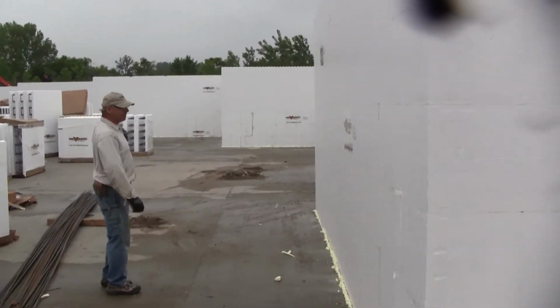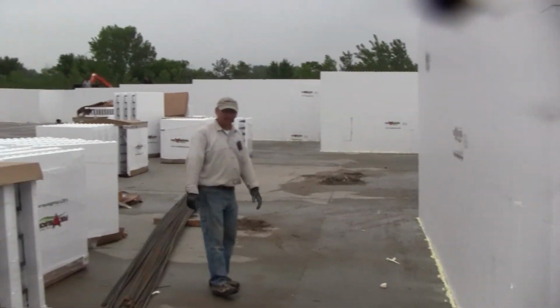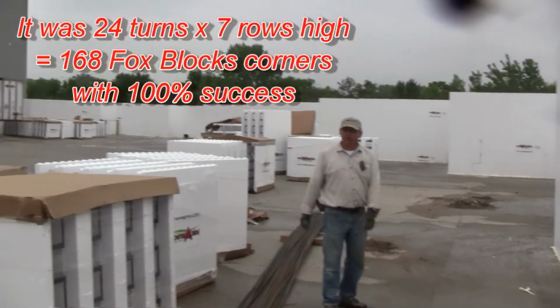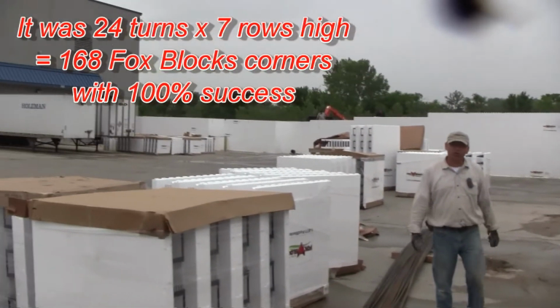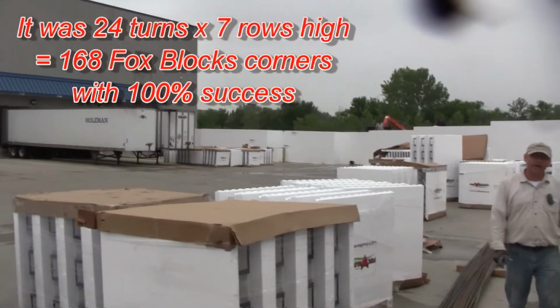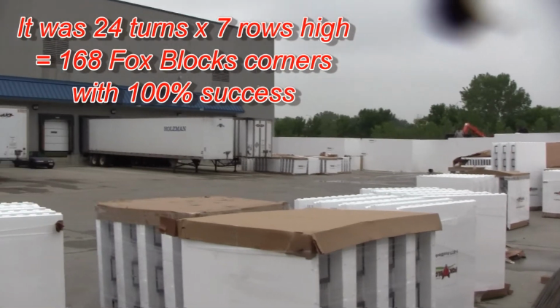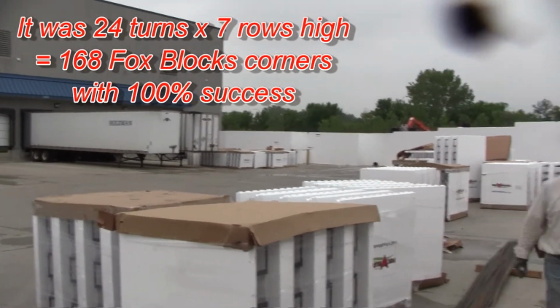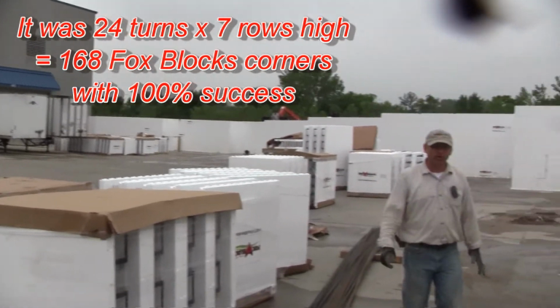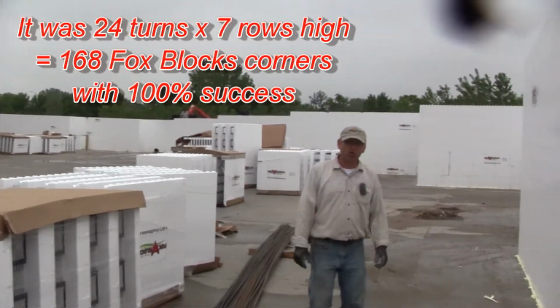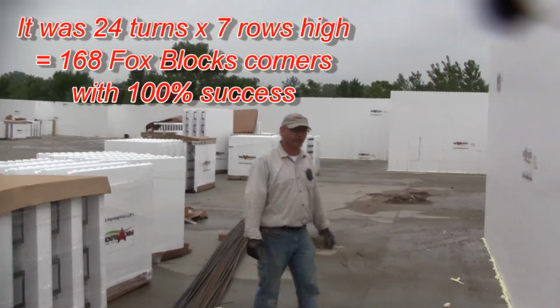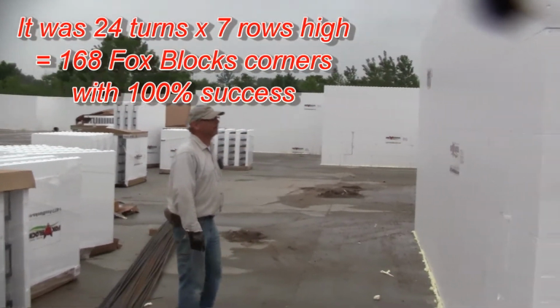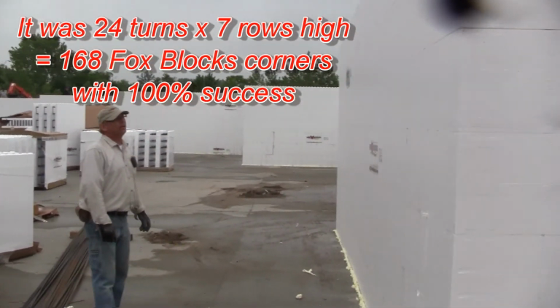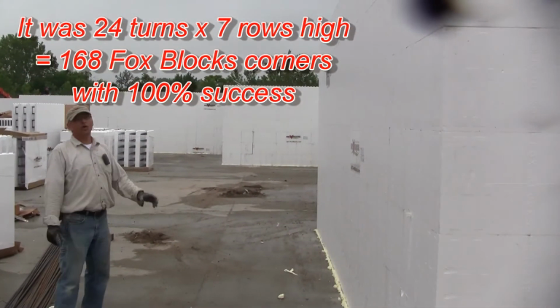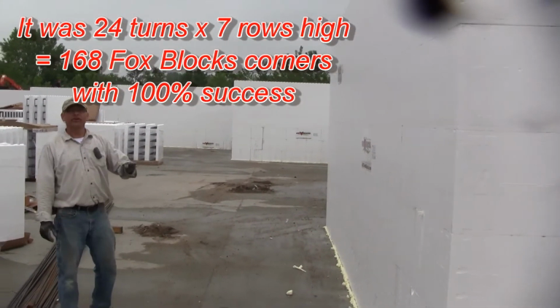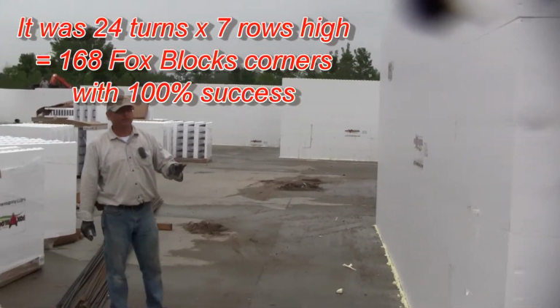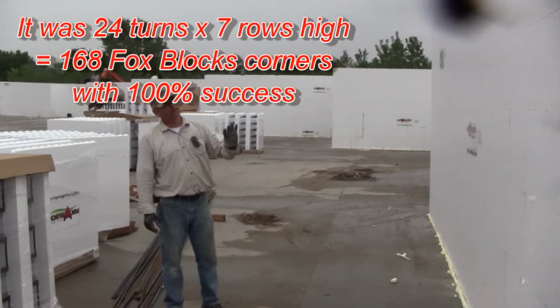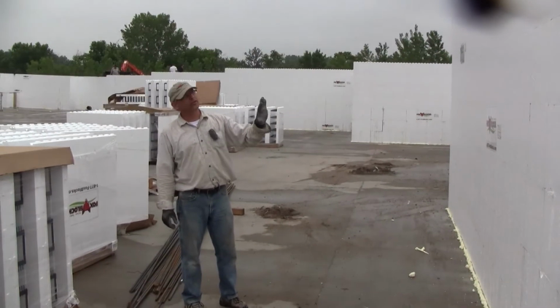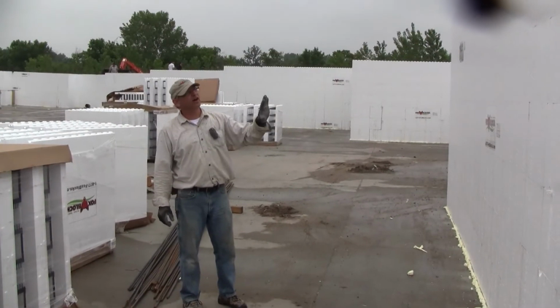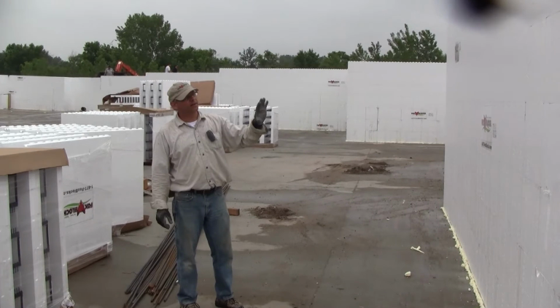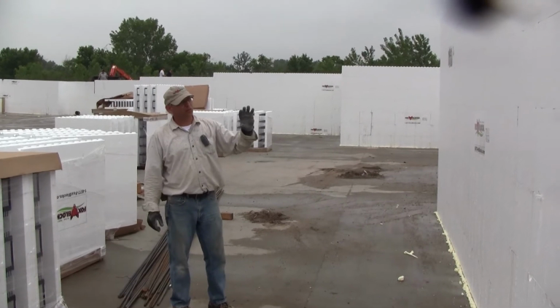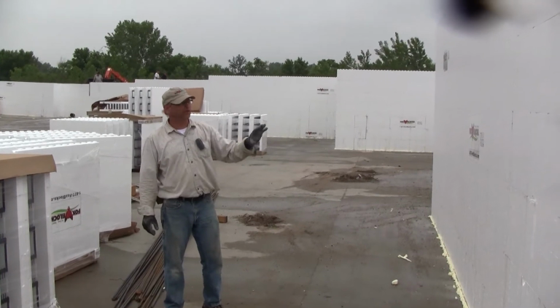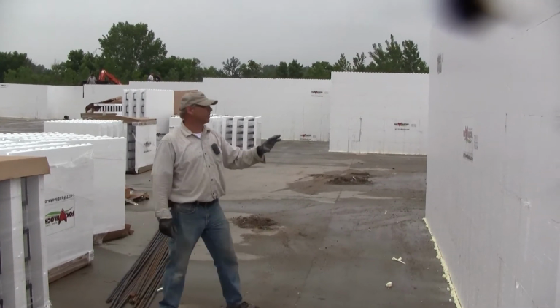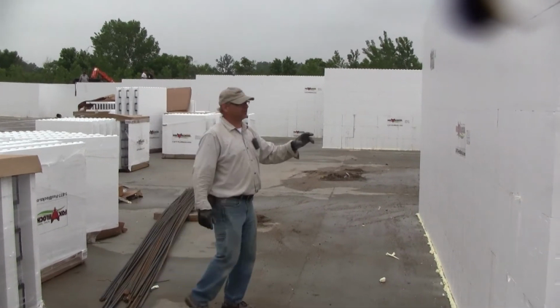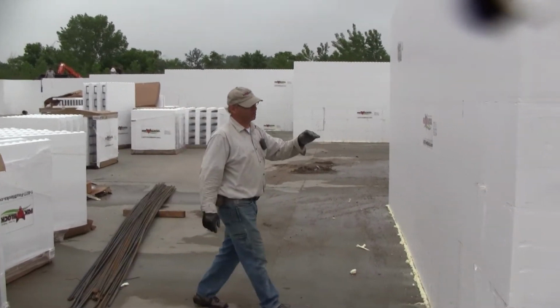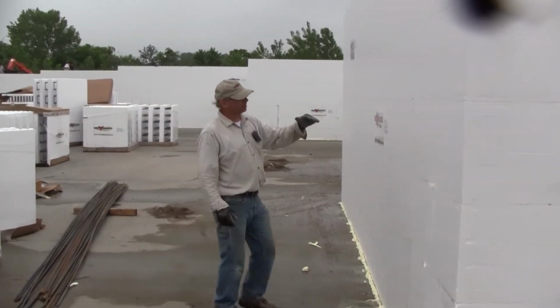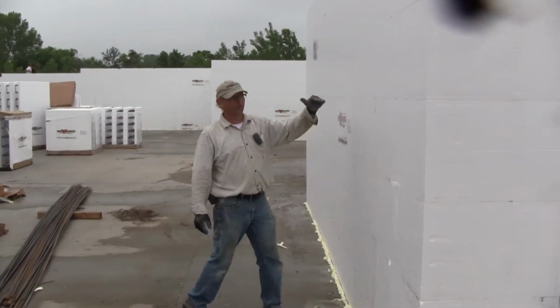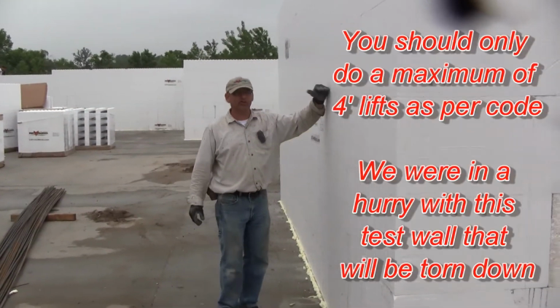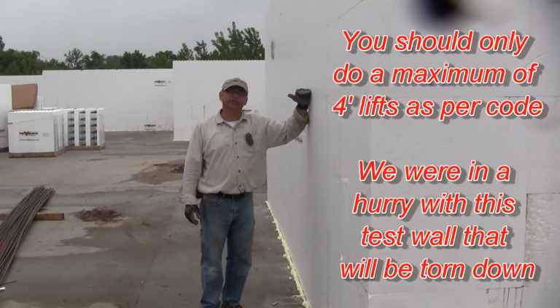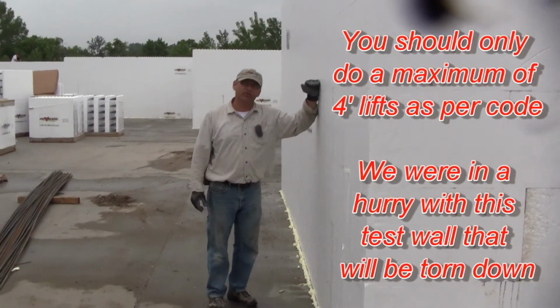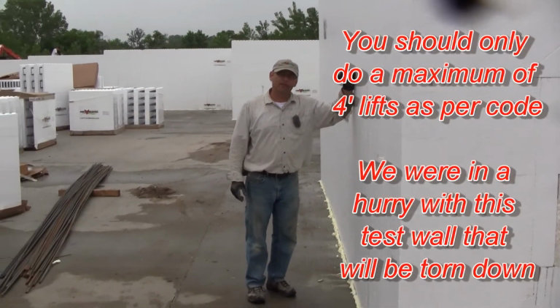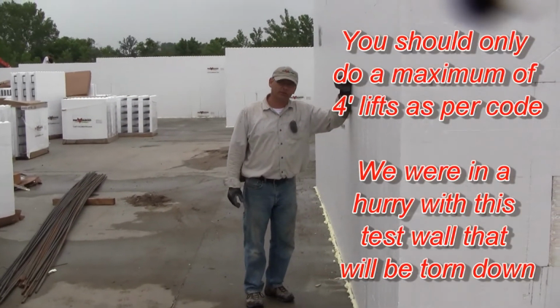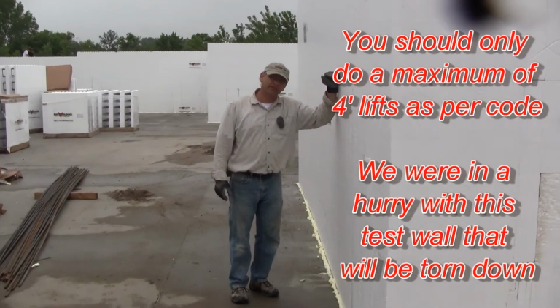We have — I think it's 21 corners we did, 21 turns, and they're seven rows high. We filled that very aggressively. We went just over four rows high with the concrete on the first lift, and the second lift we went three rows high.